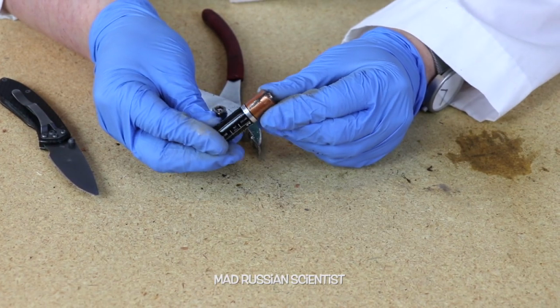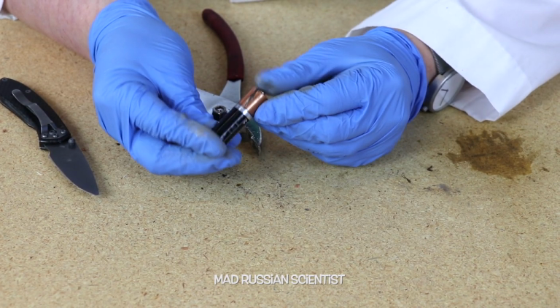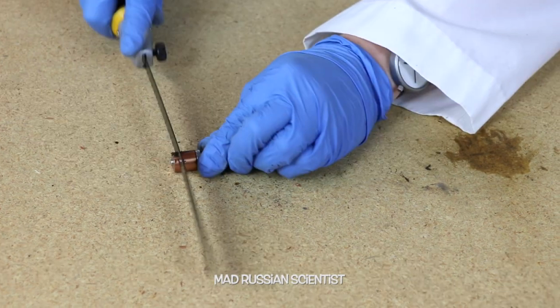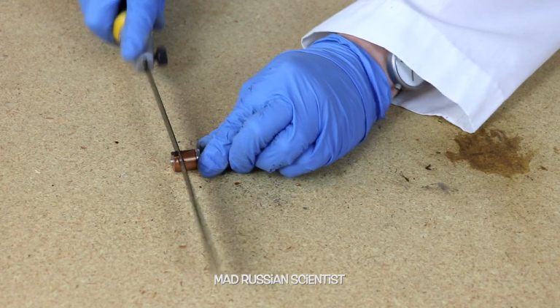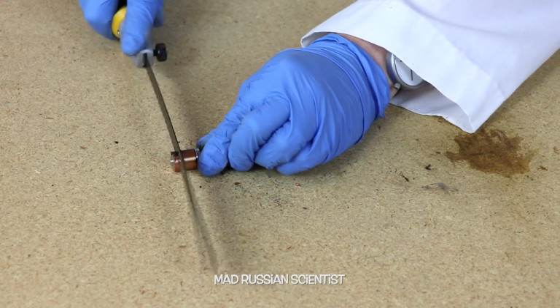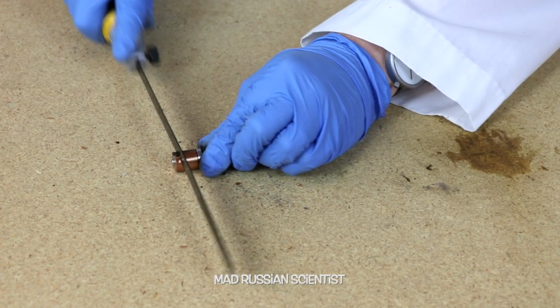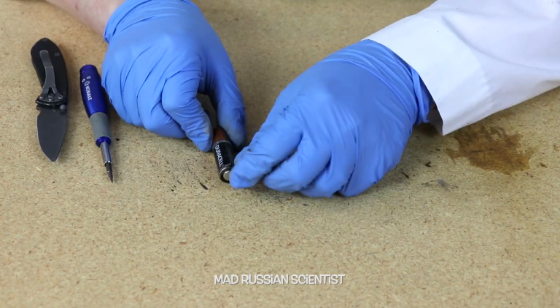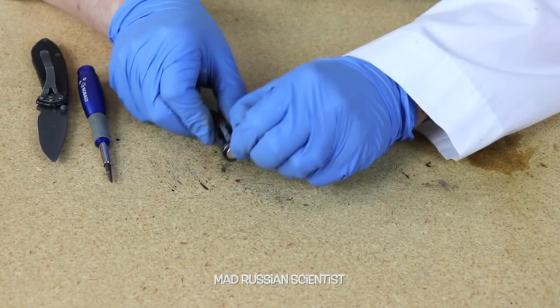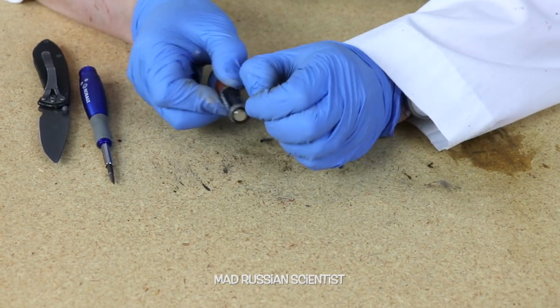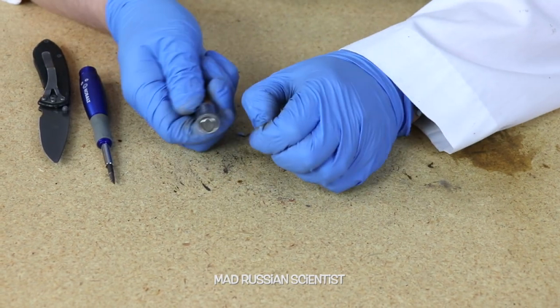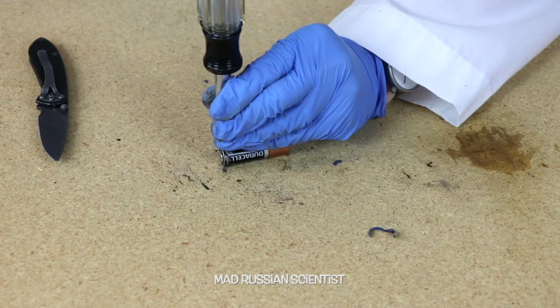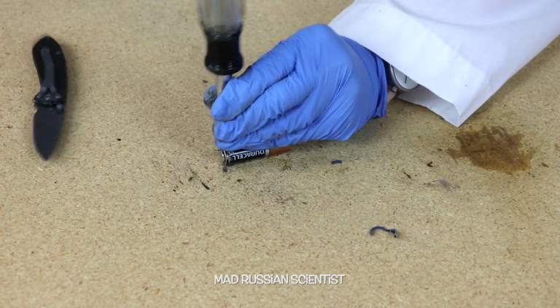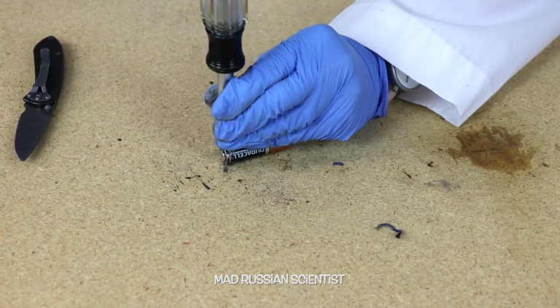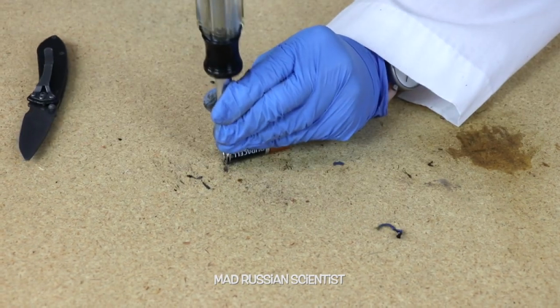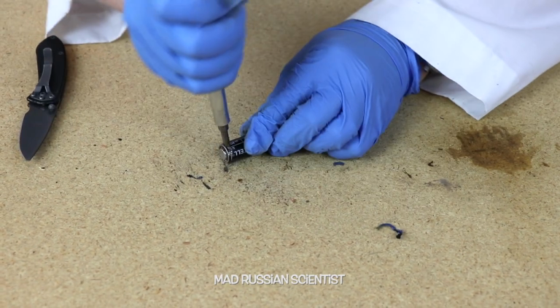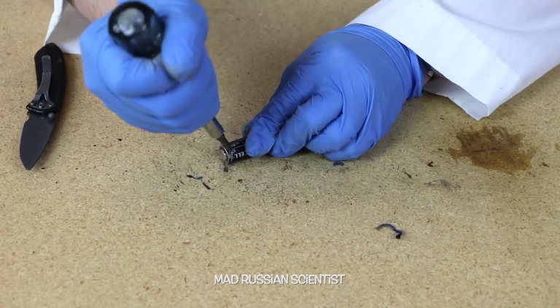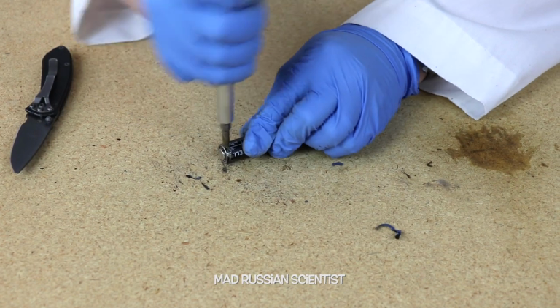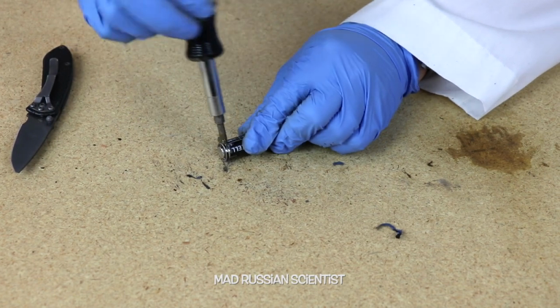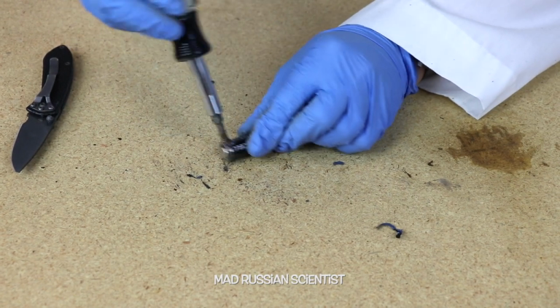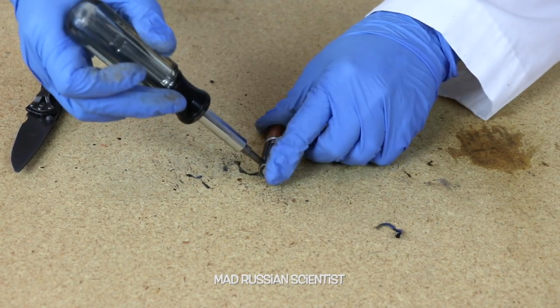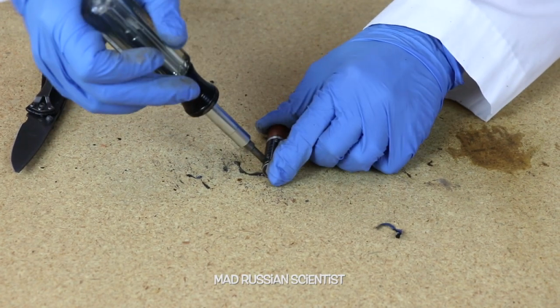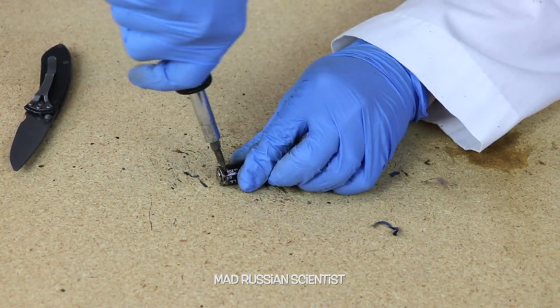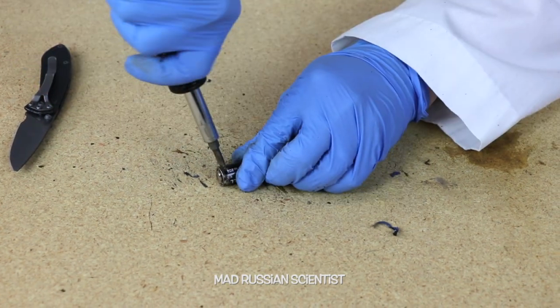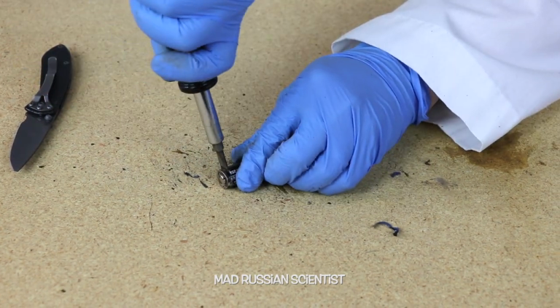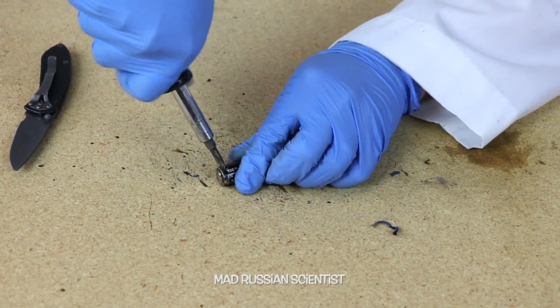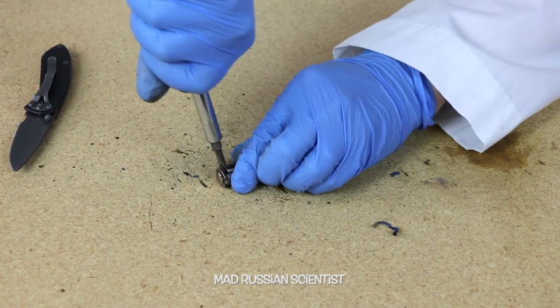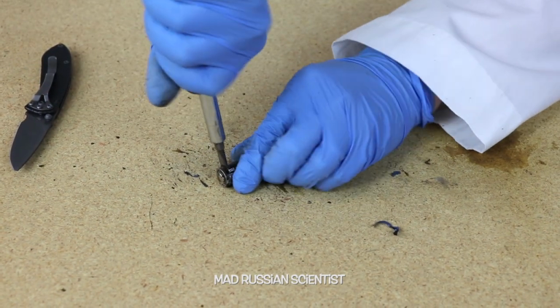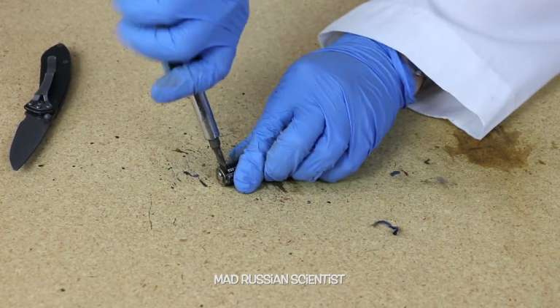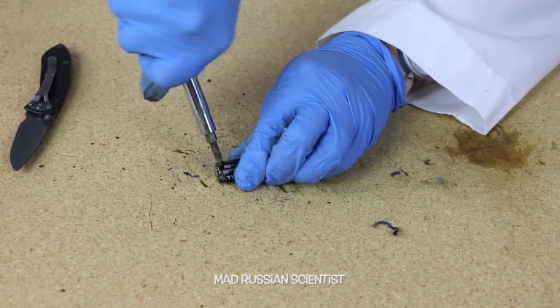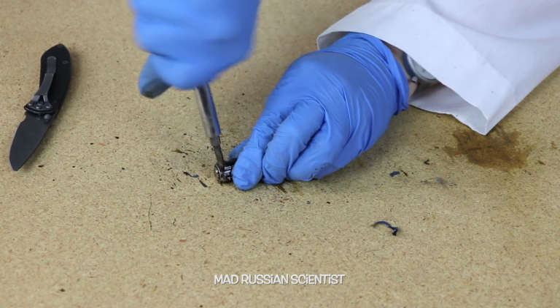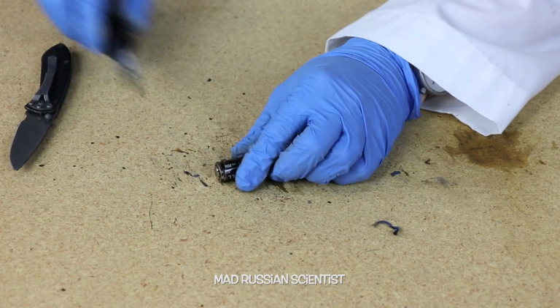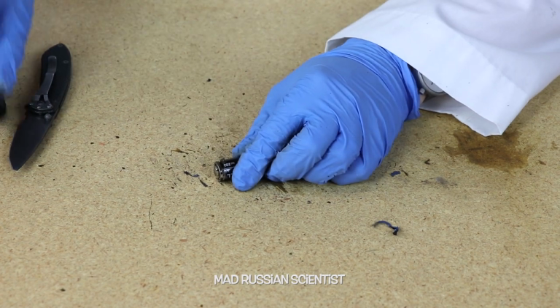I'm getting closer. Check this out — that's not easy to open this kind of battery, that's for sure.